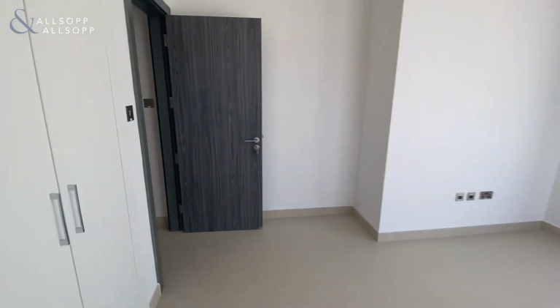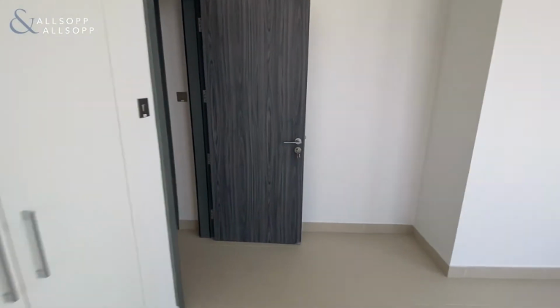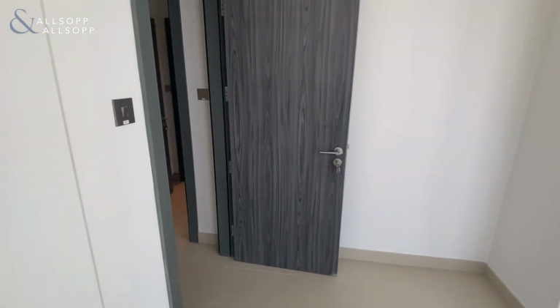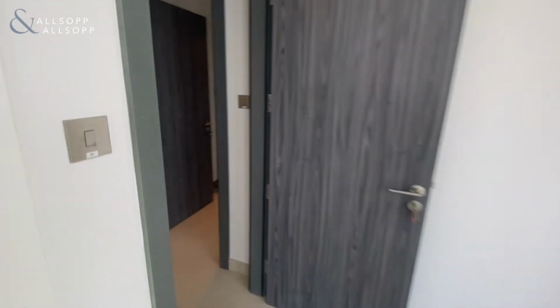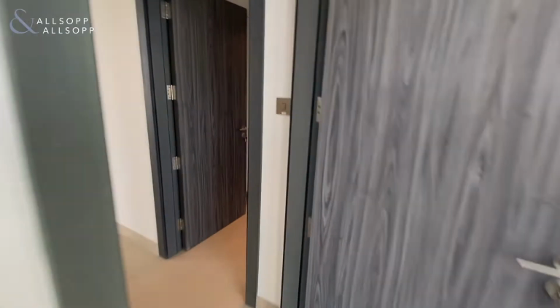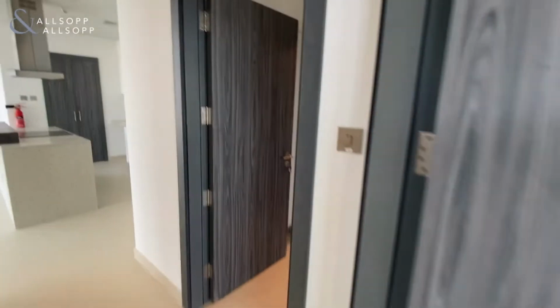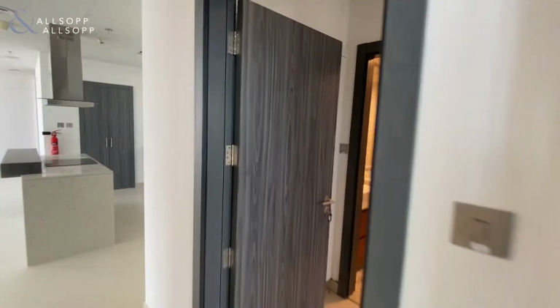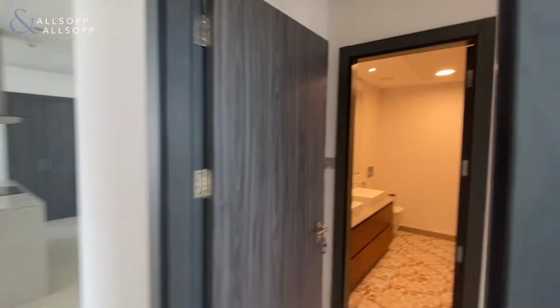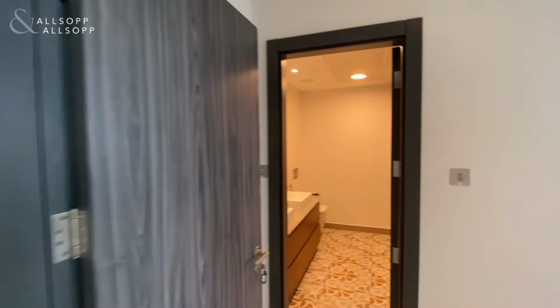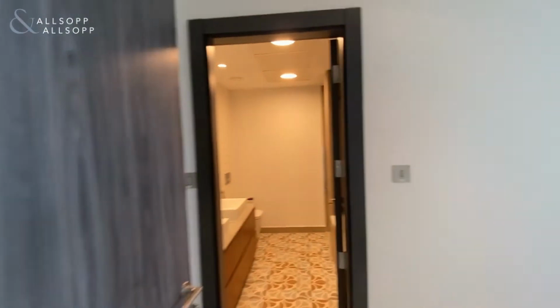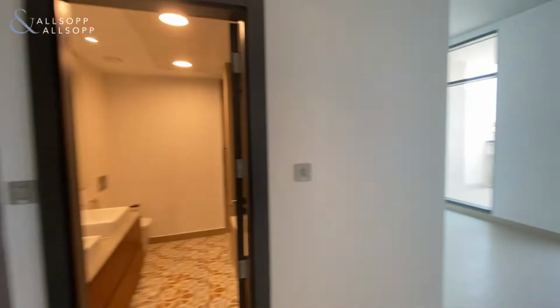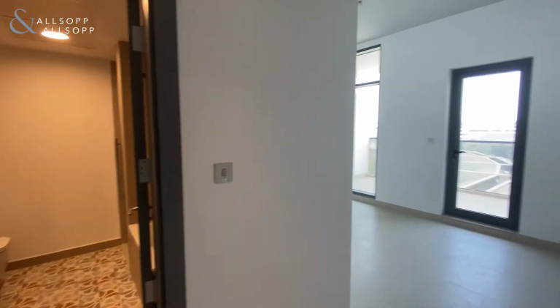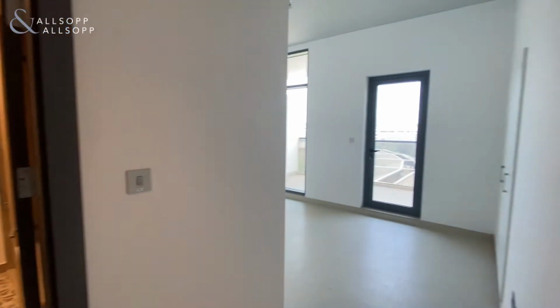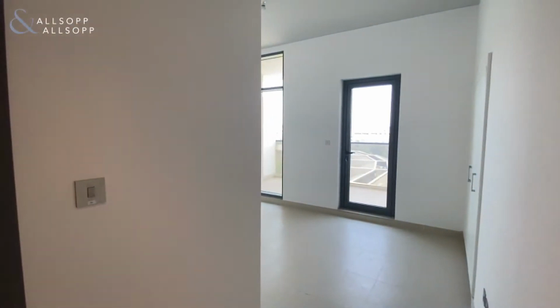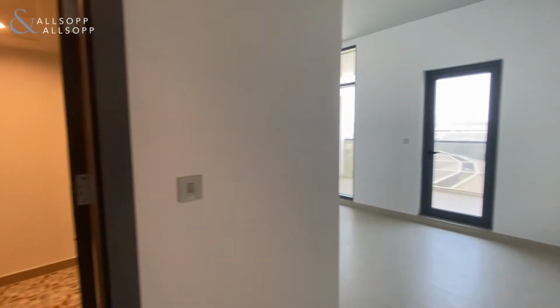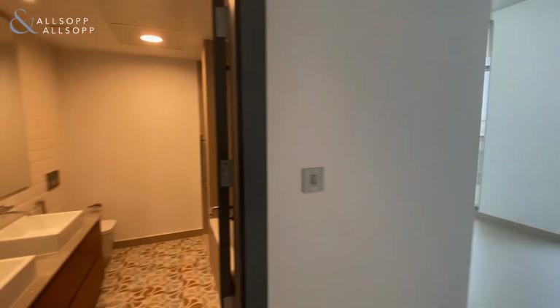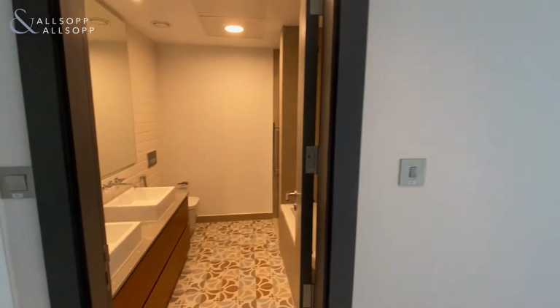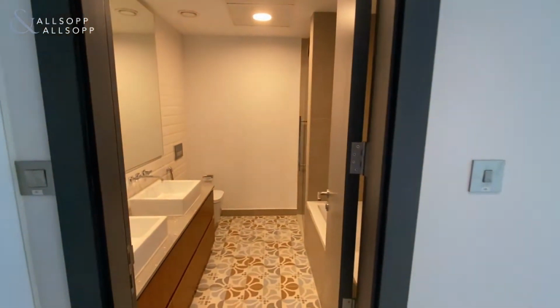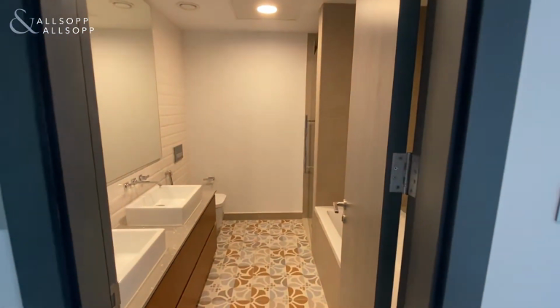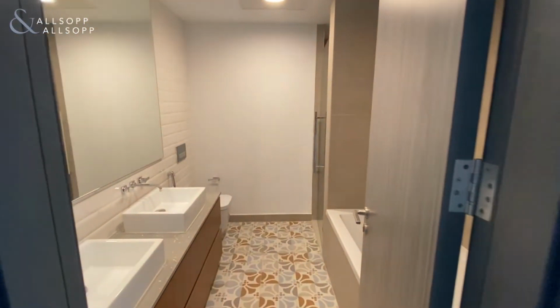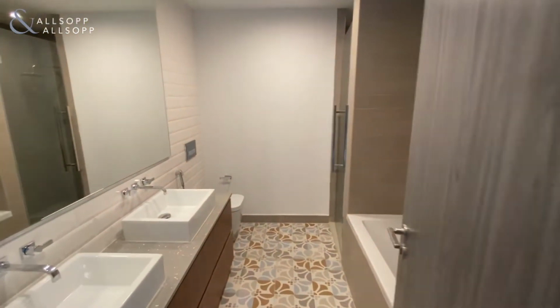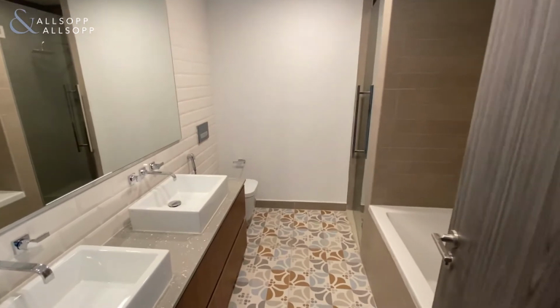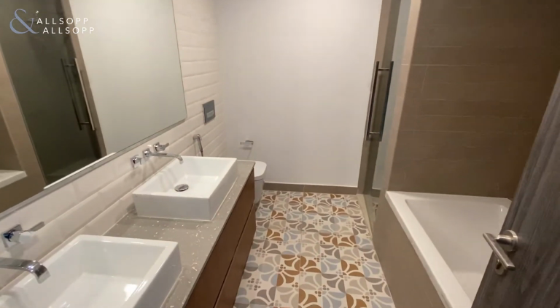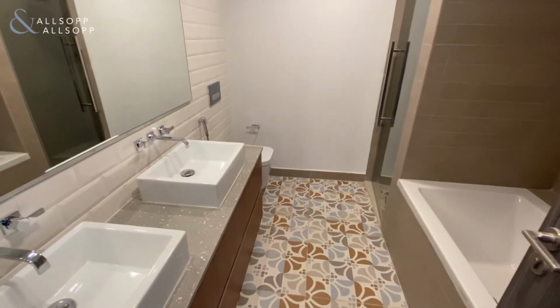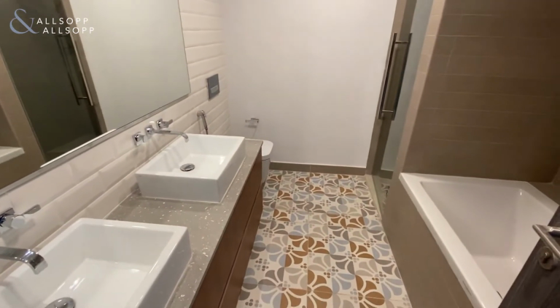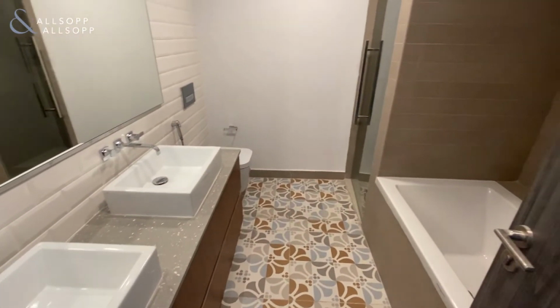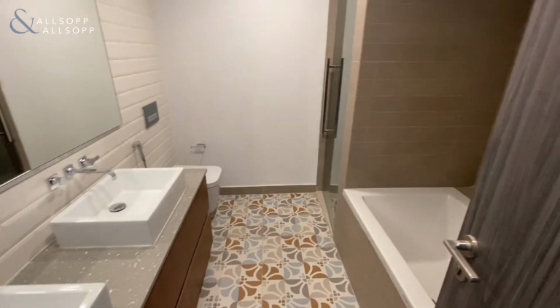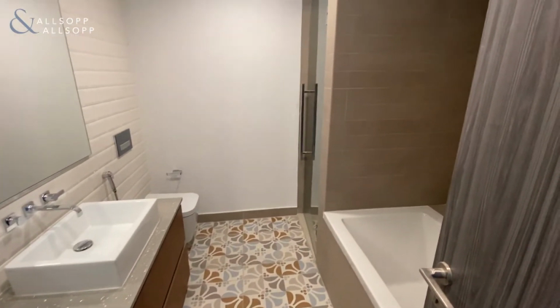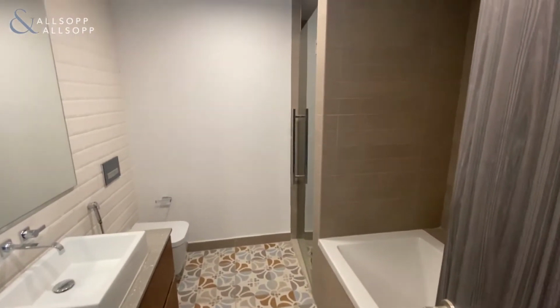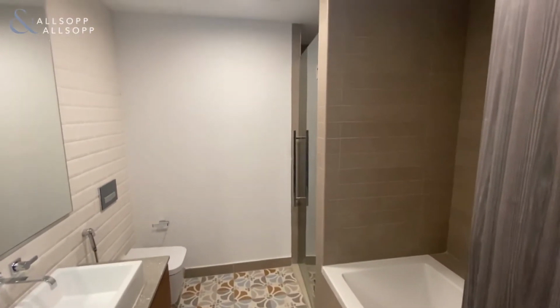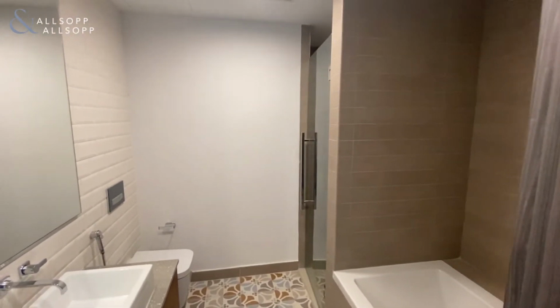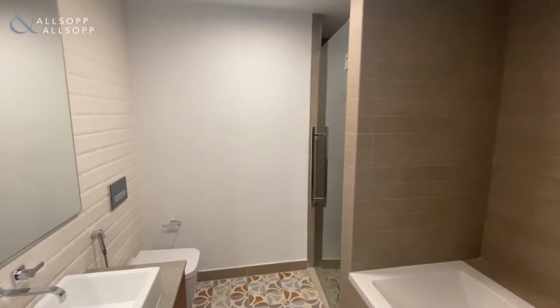Coming out of the second bedroom on the right, this is the master bedroom. Through here you have your ensuite bathroom with twin basin, bathtub, and a nice big walk-in shower.